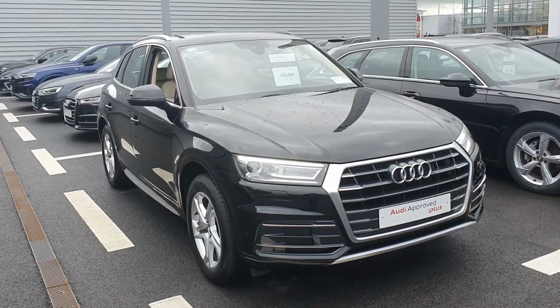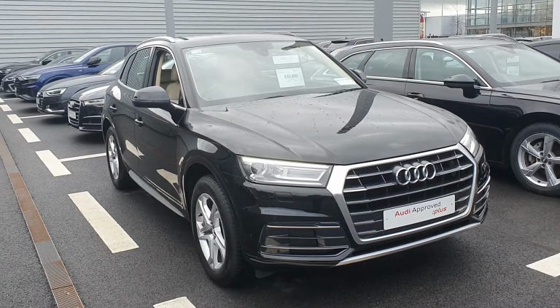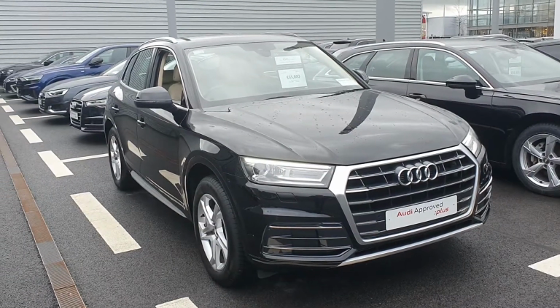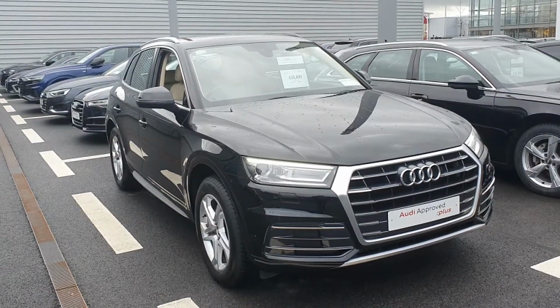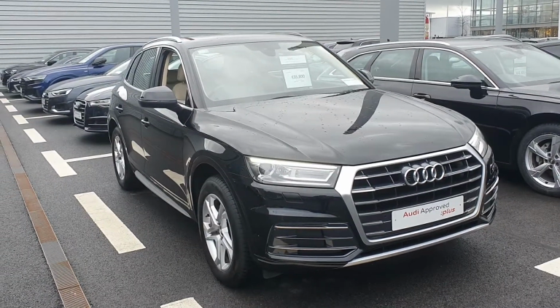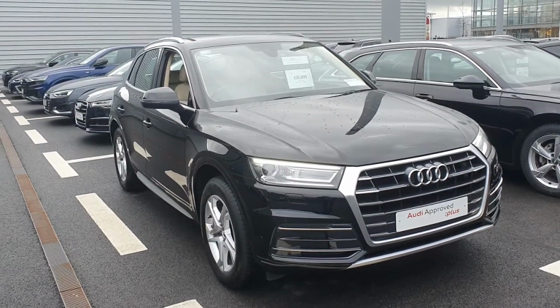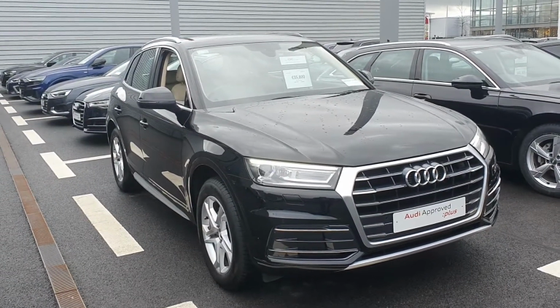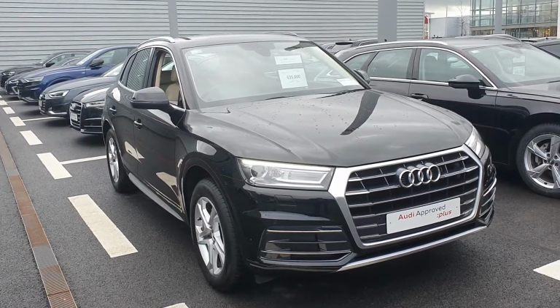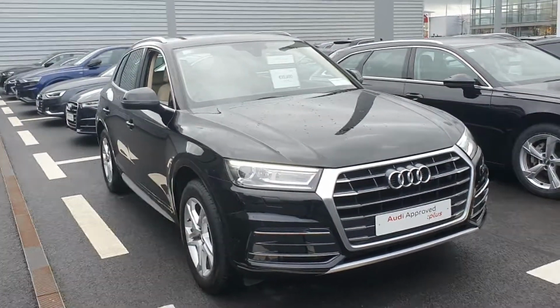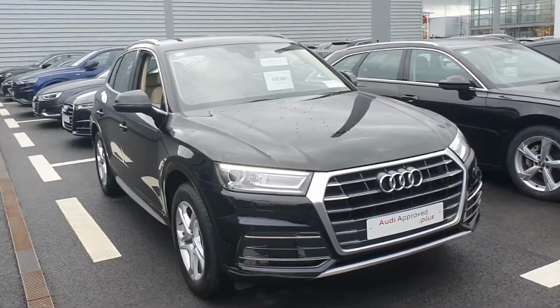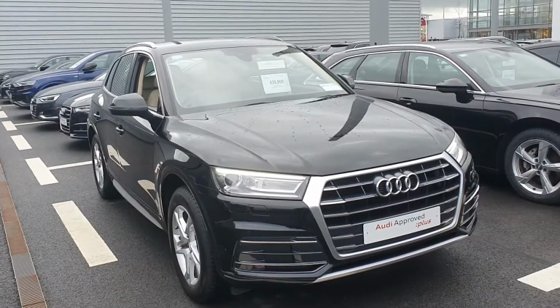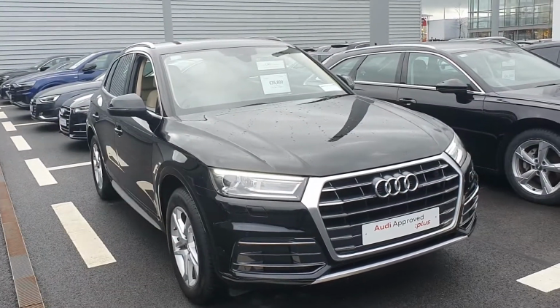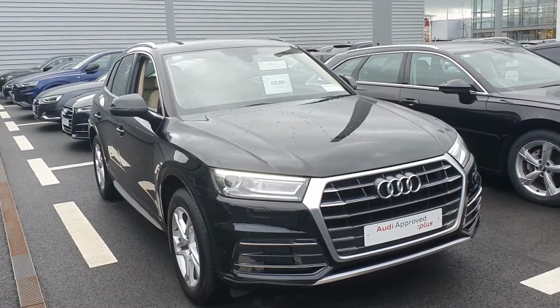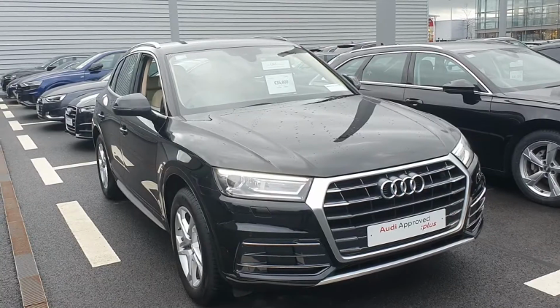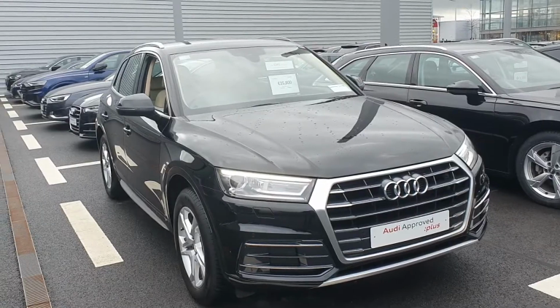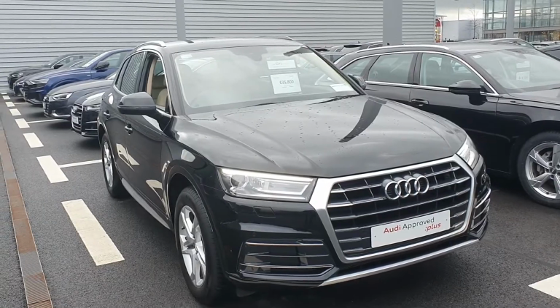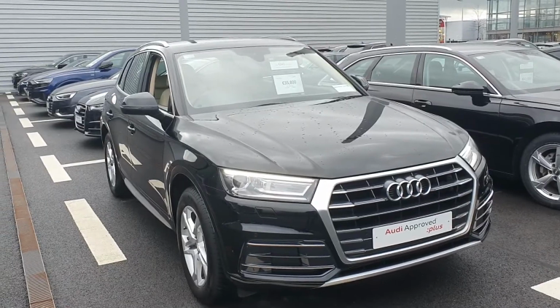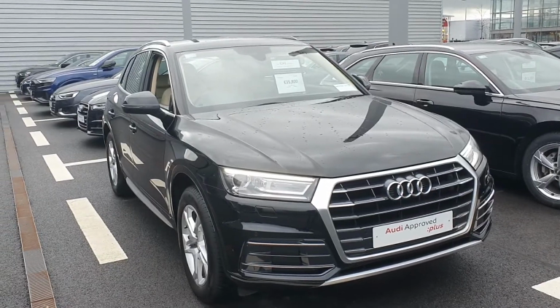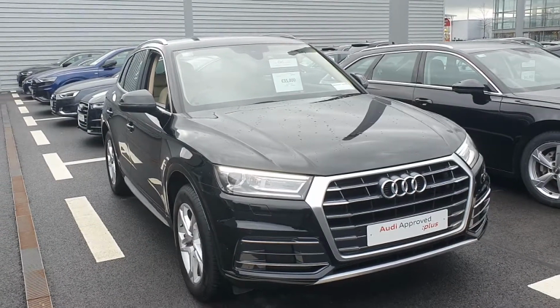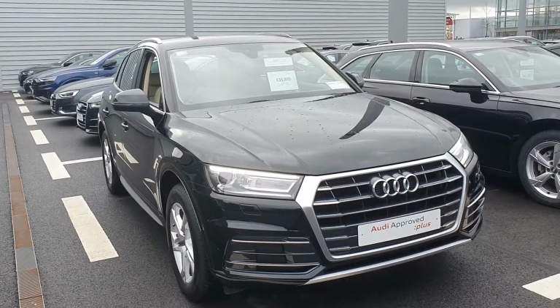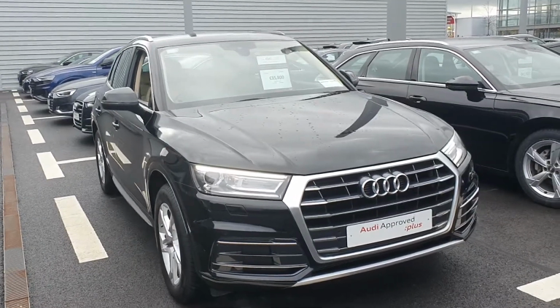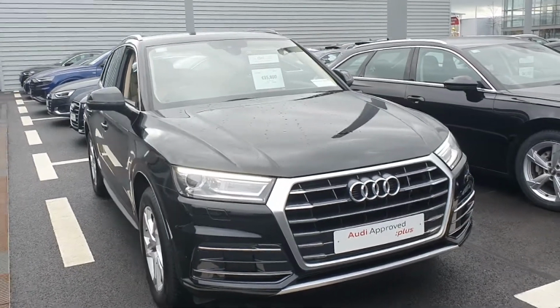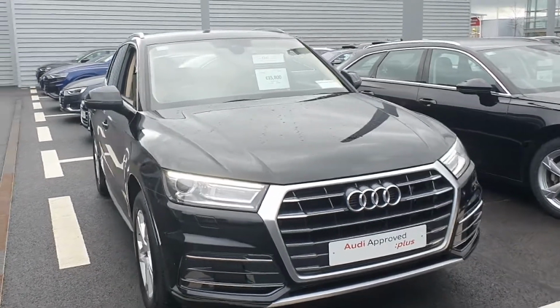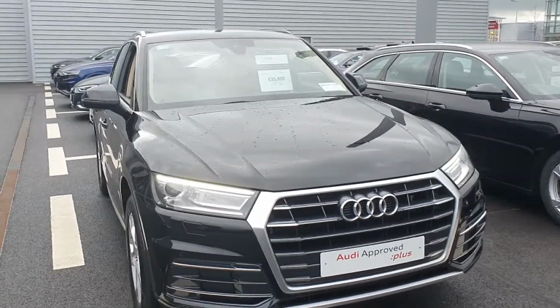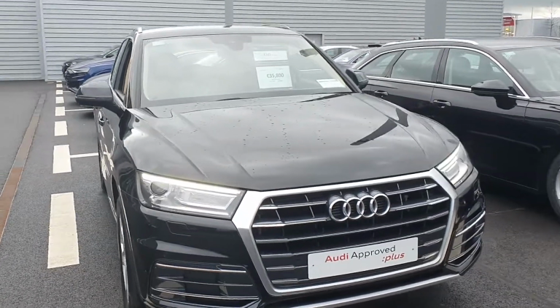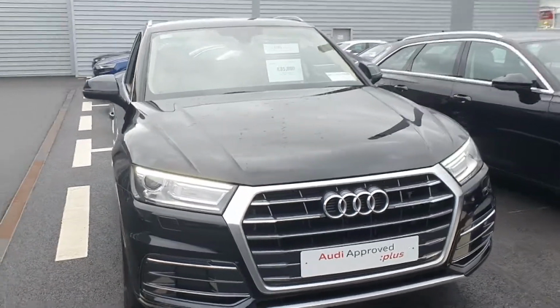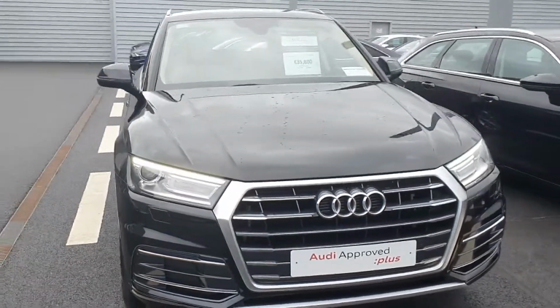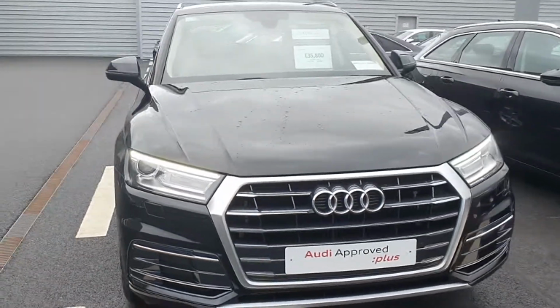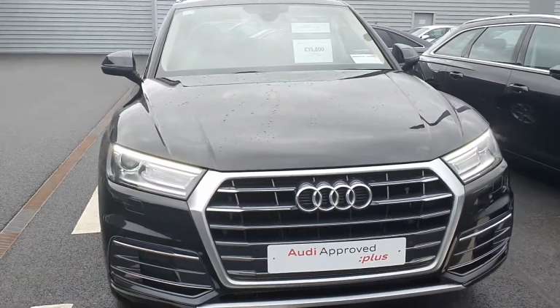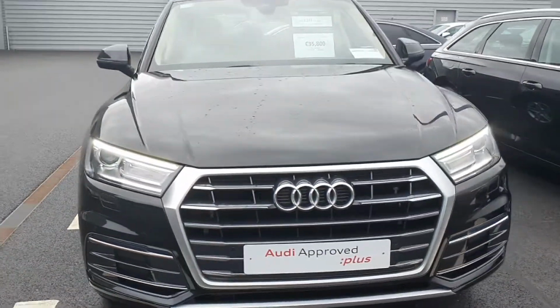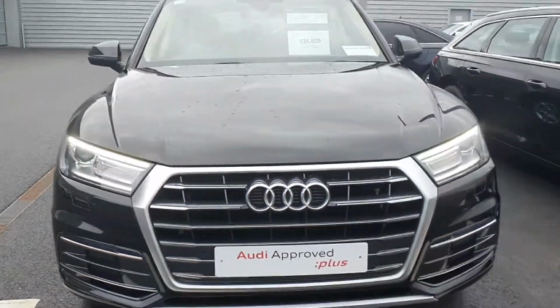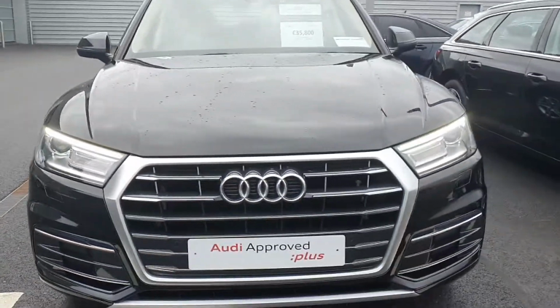Welcome to Audi Limerick online sales. Today we have our 2018 Audi Q5 2-litre TDI 150bhp SE model.